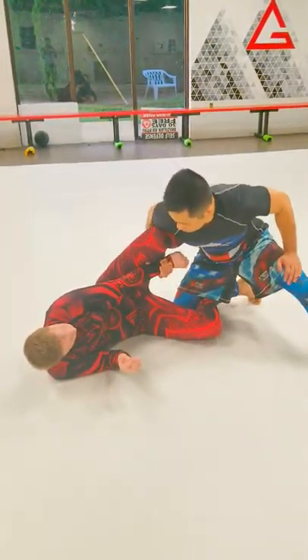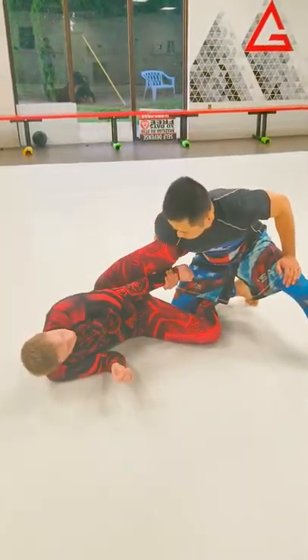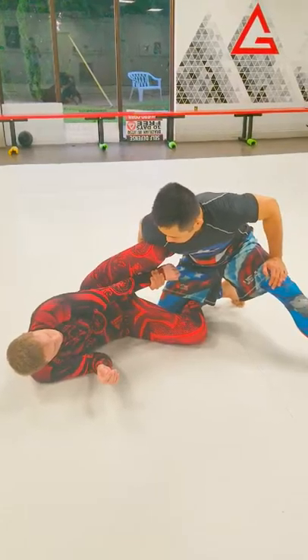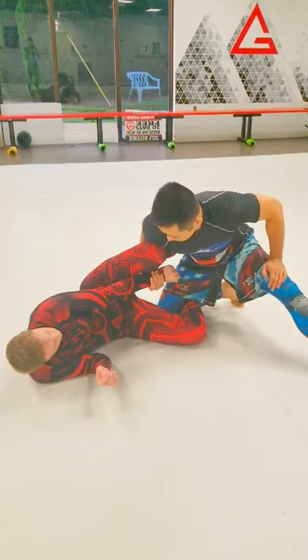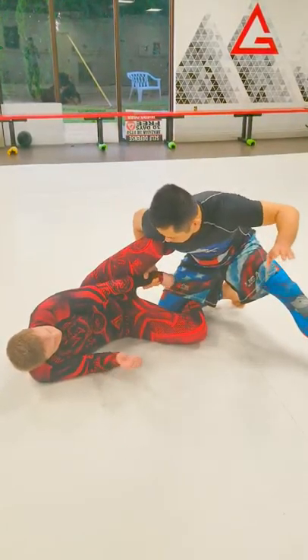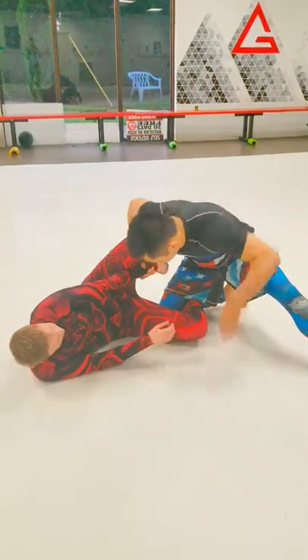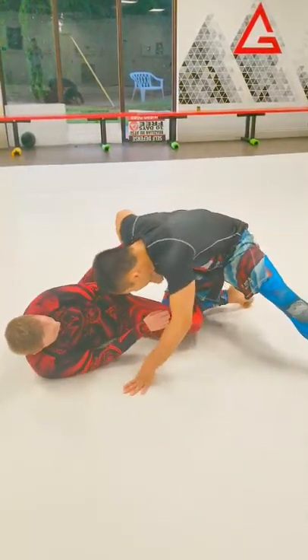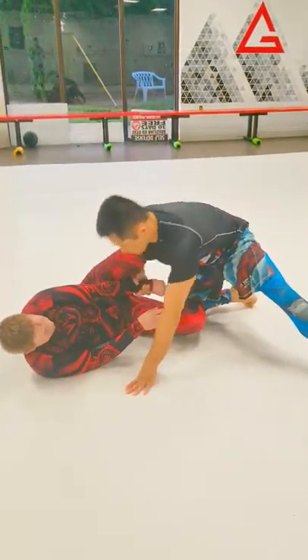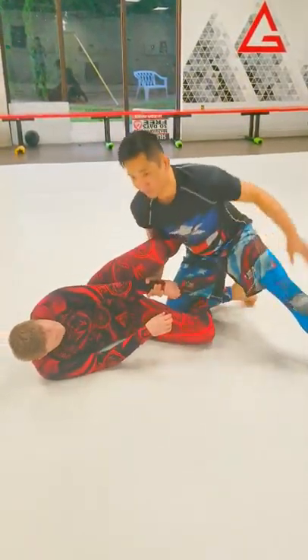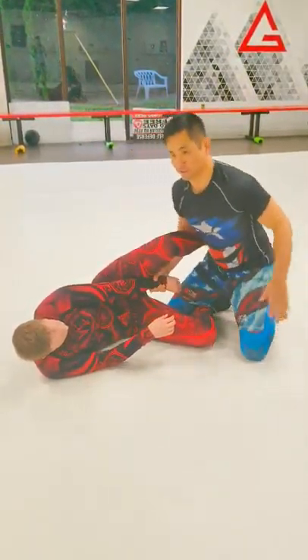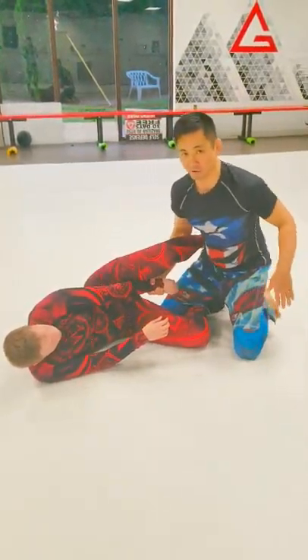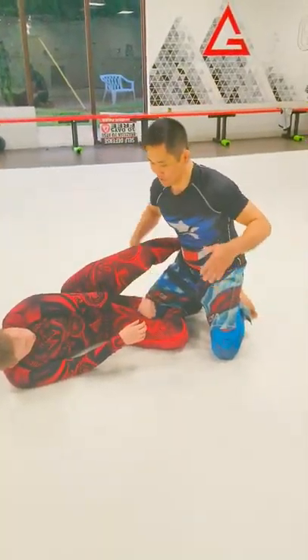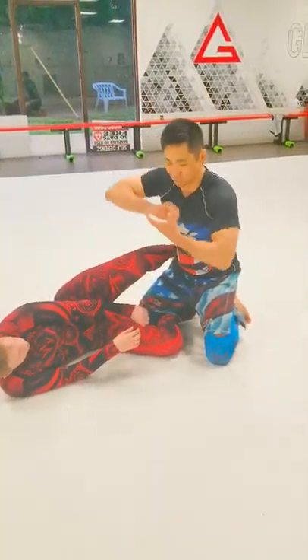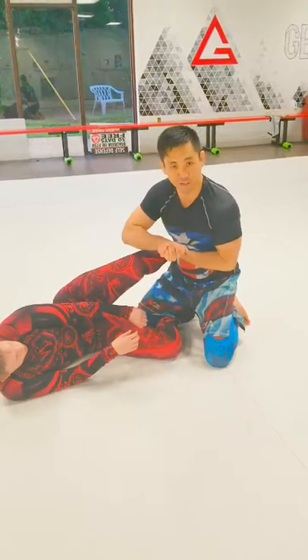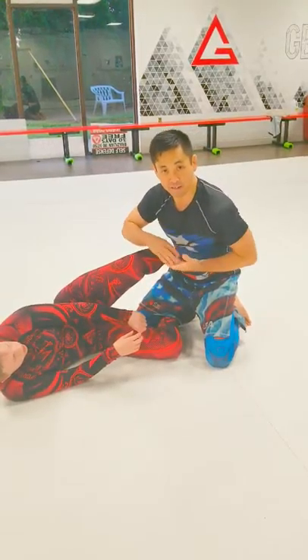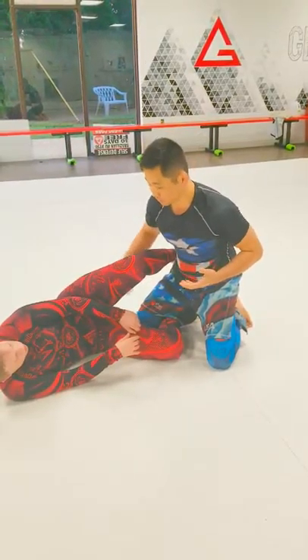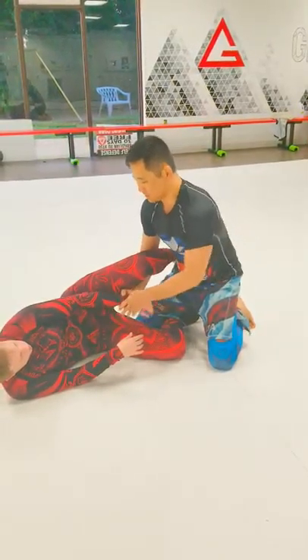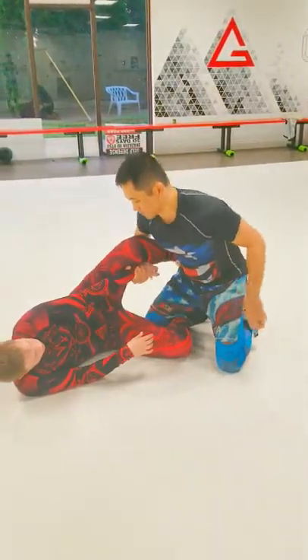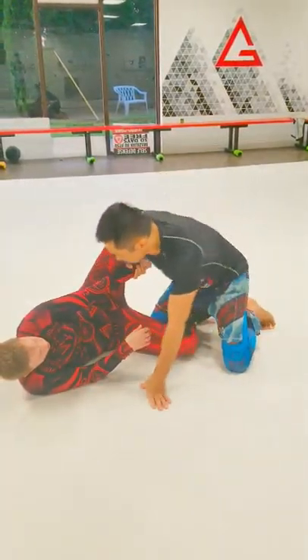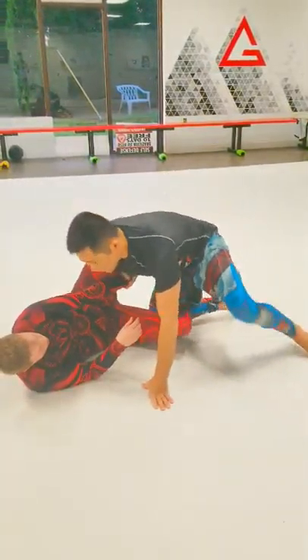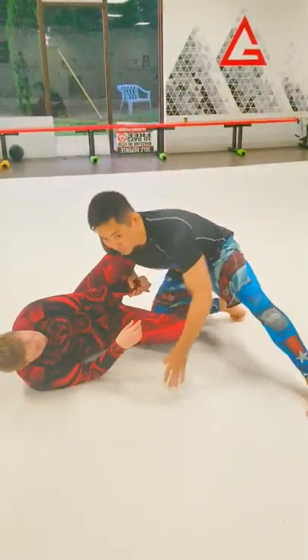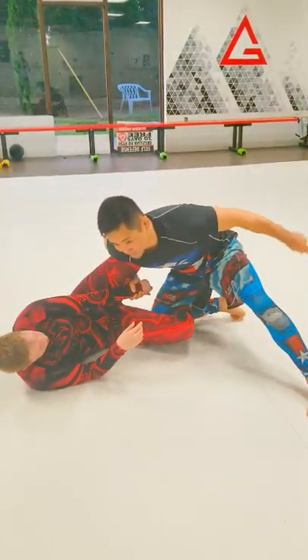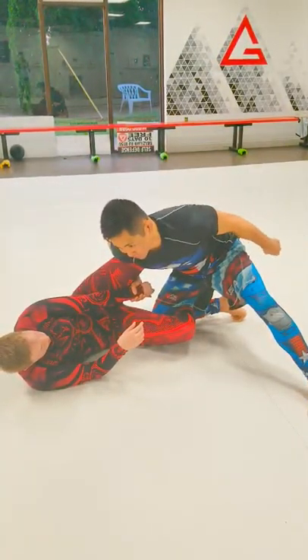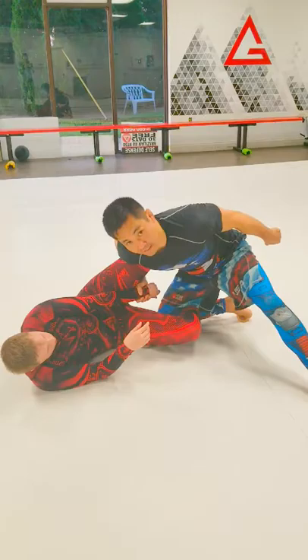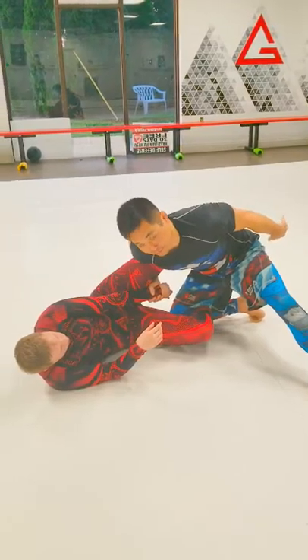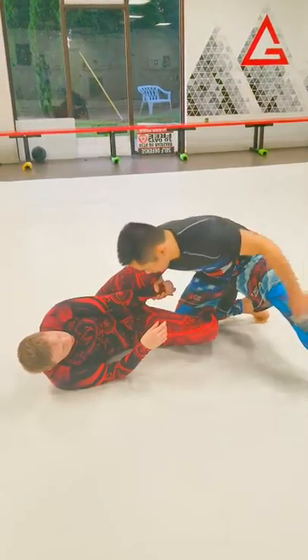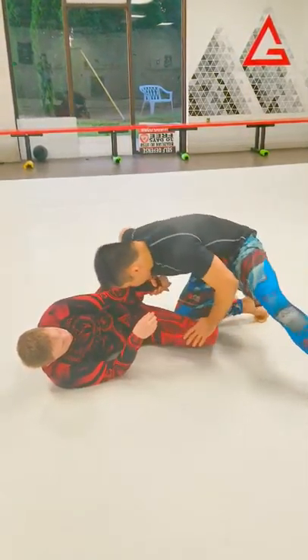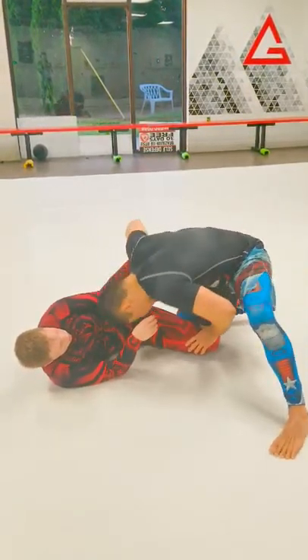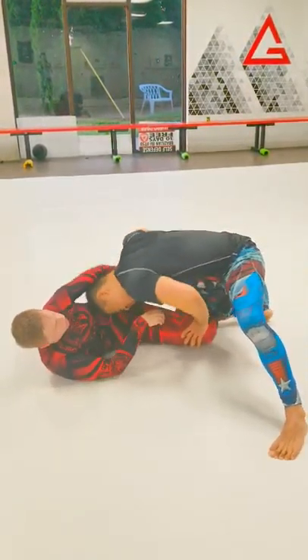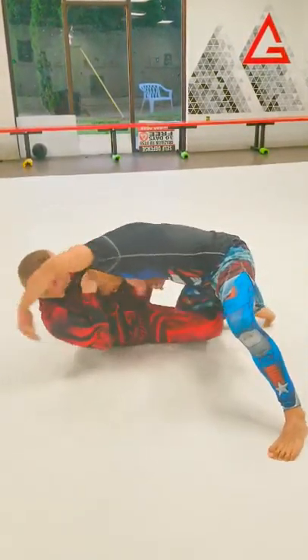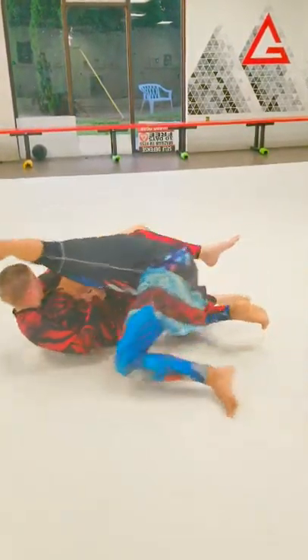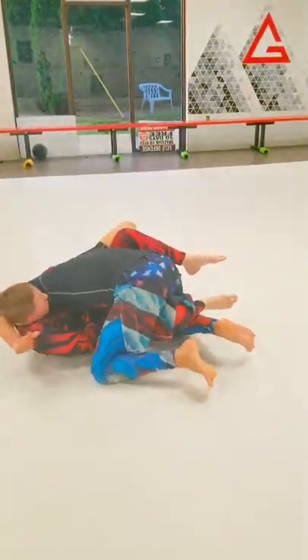So first I wanted to show how to deal with a common reaction. Some opponents, whenever their arm is around your head, don't just naturally try to clasp their hands together and try to squeeze your head. So in those cases, you can't pop your head out. Instead of going to the cradle, just stay on the same side and go to the one sloucho.